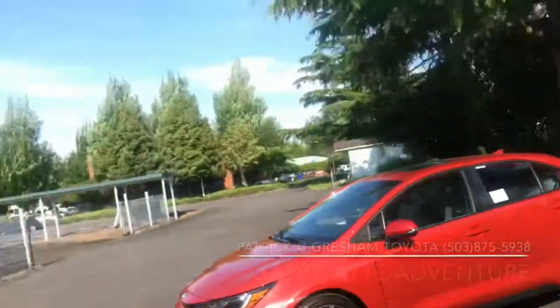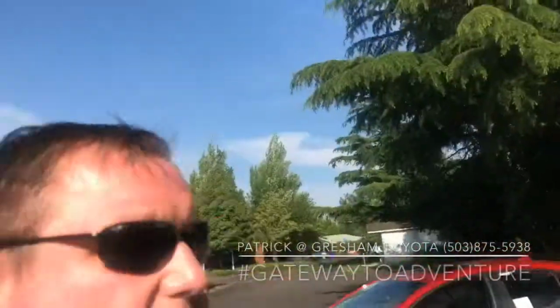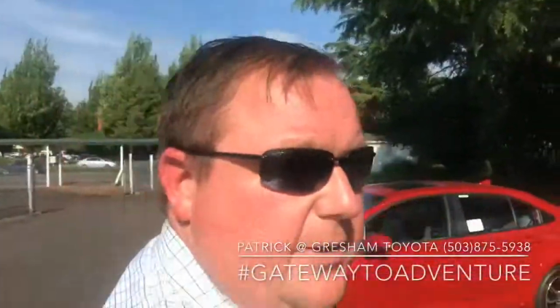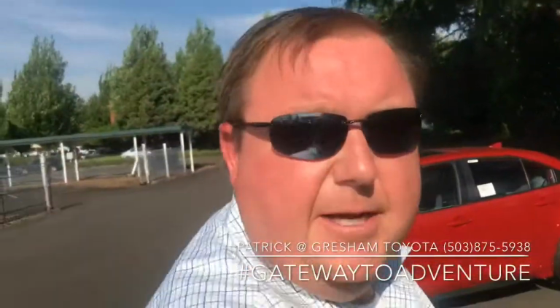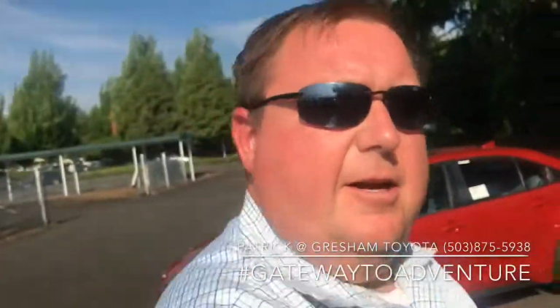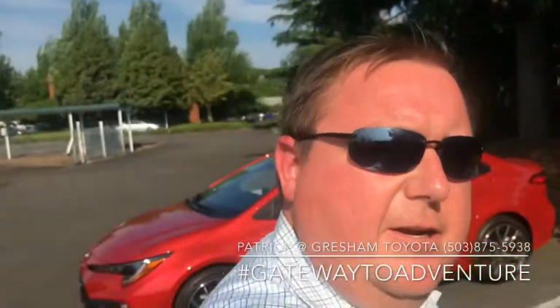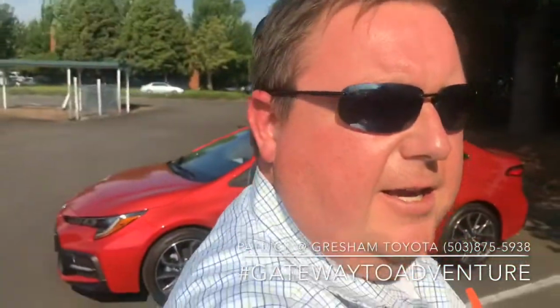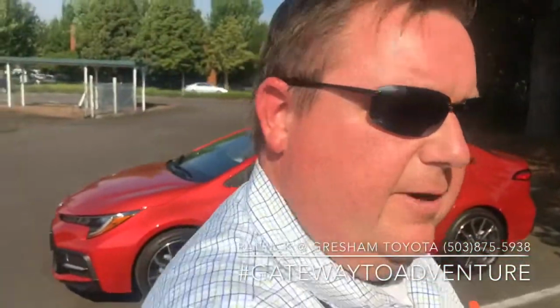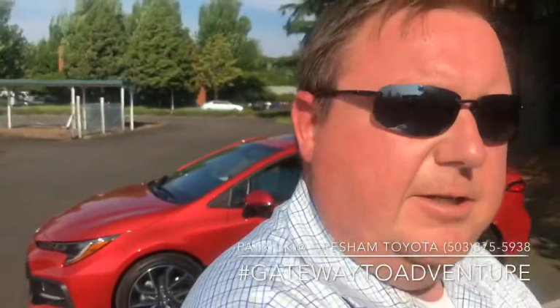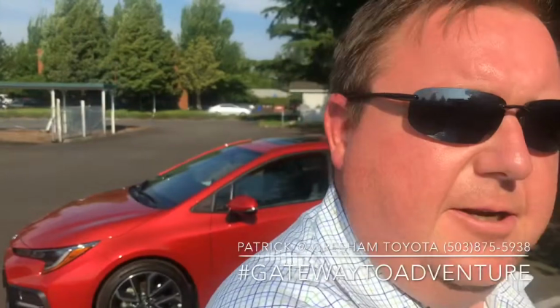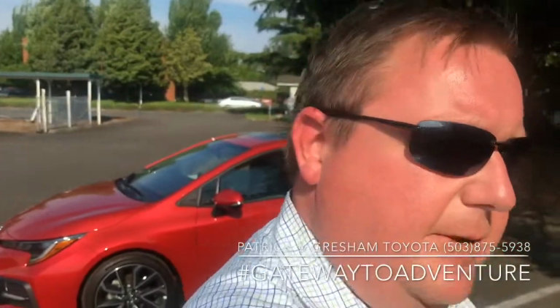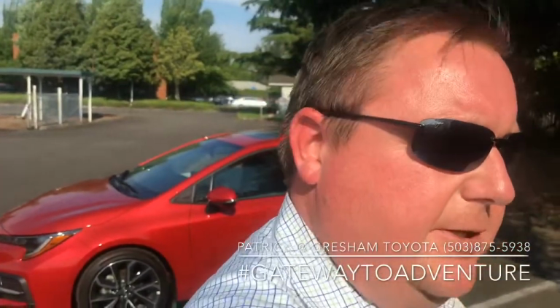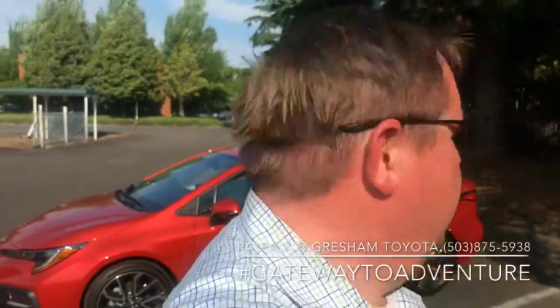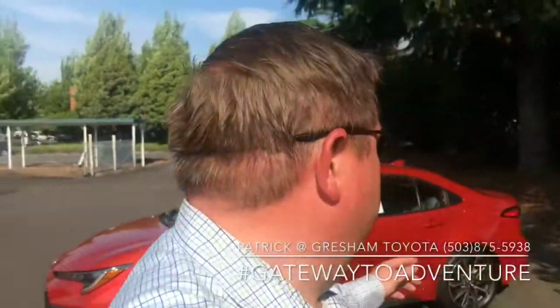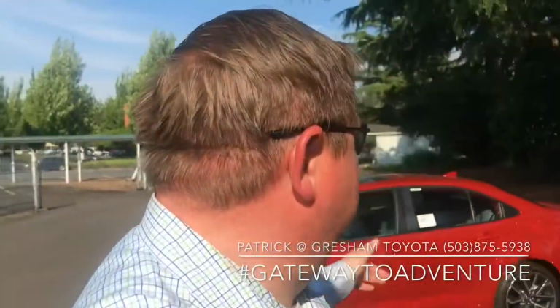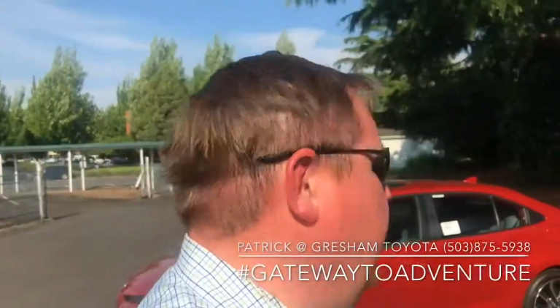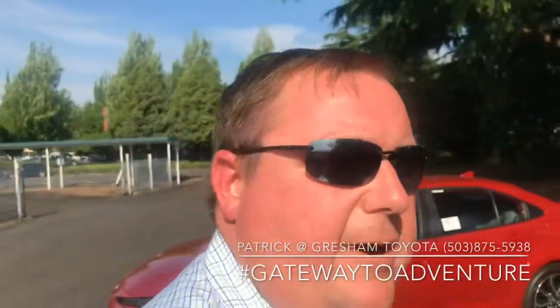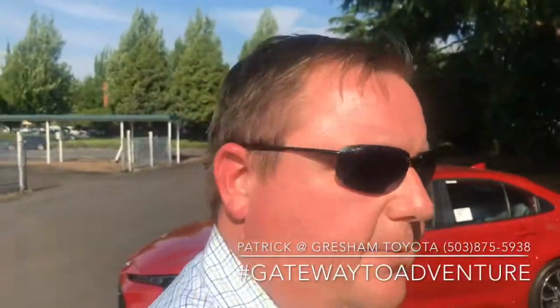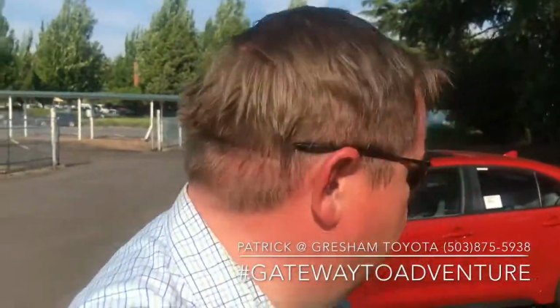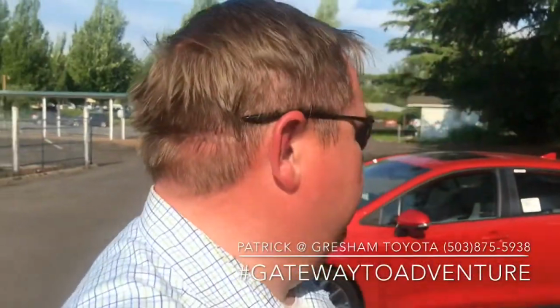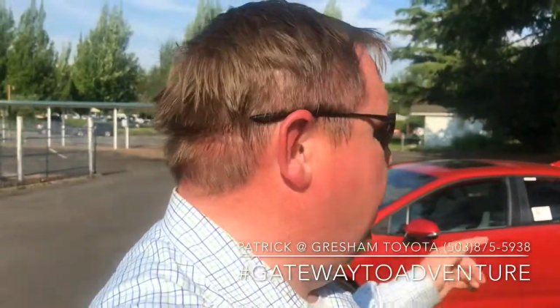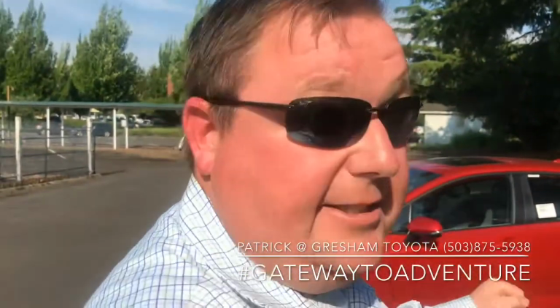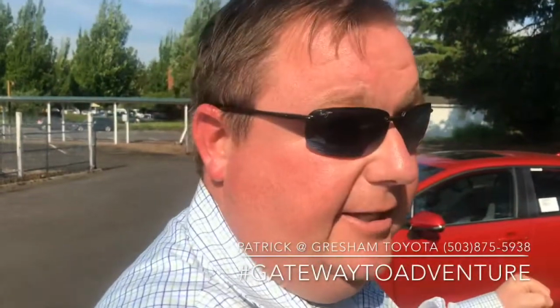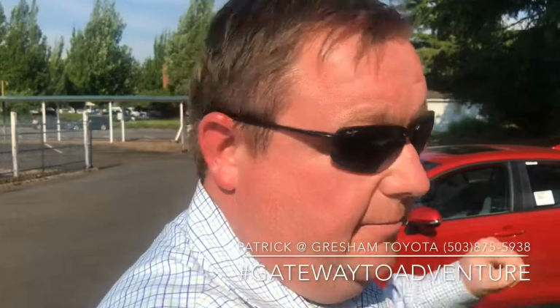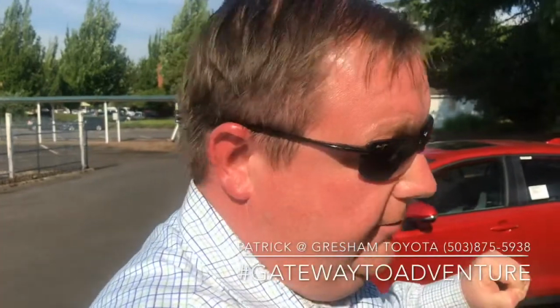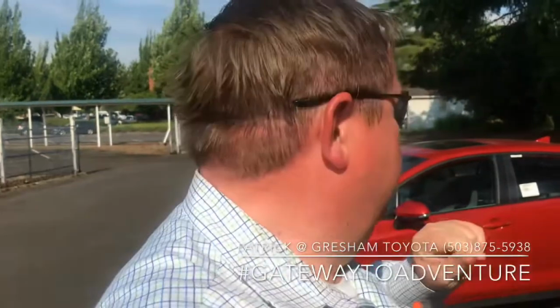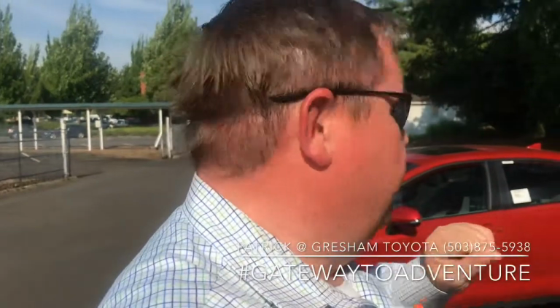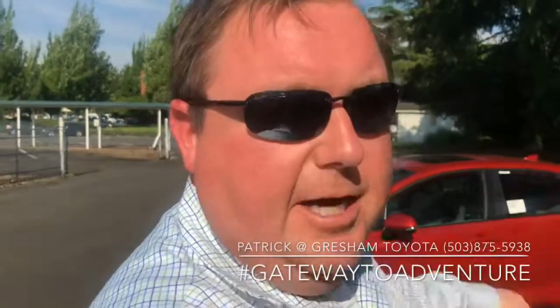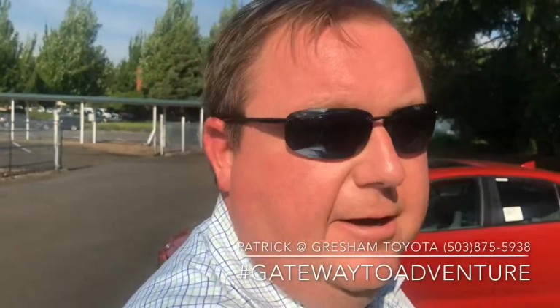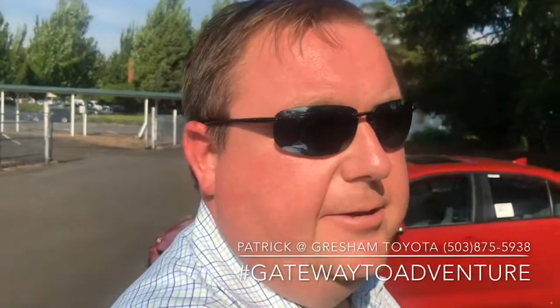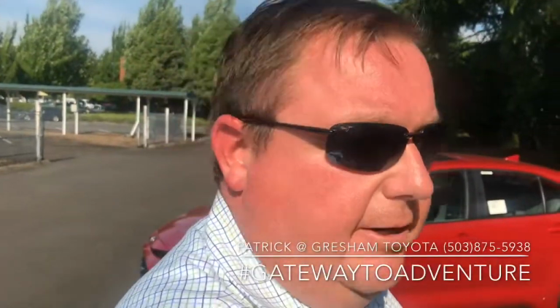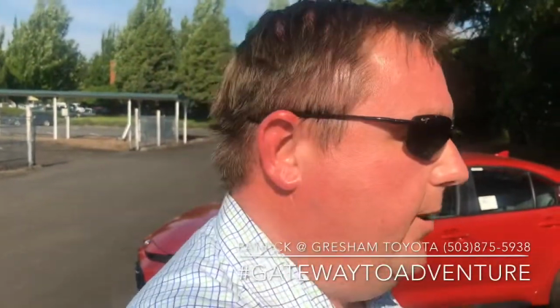What's up YouTube, Pat The Car Guy here again over at Gresham Toyota, your gateway to adventure.